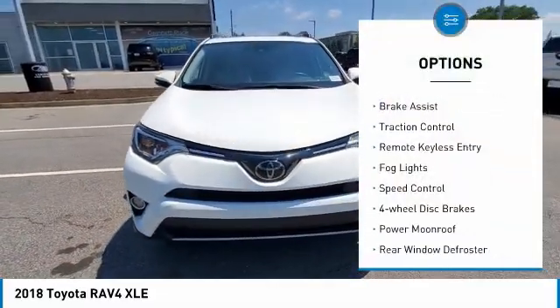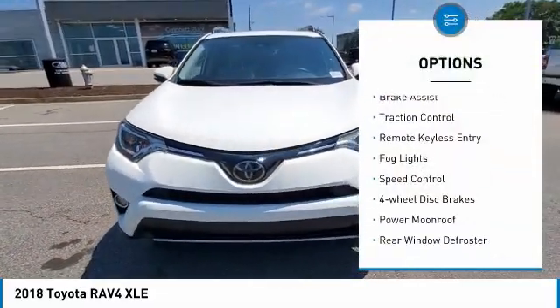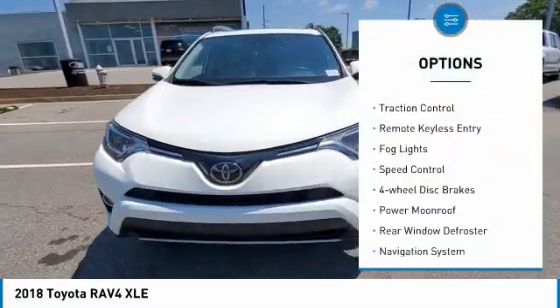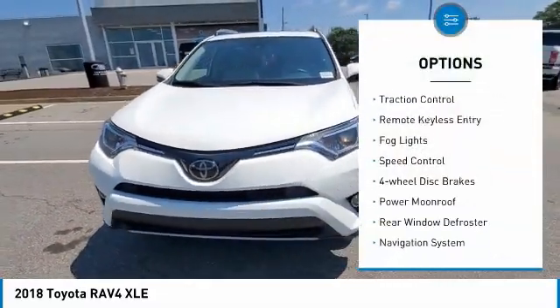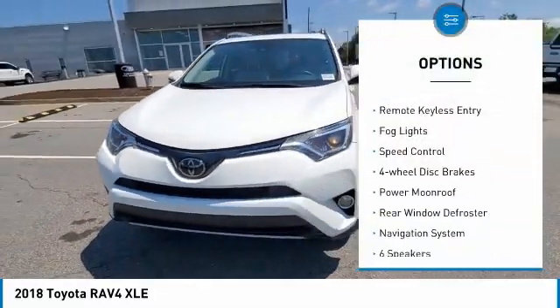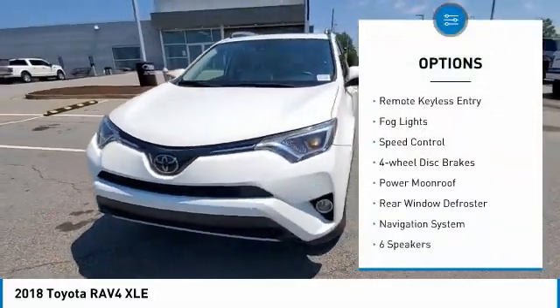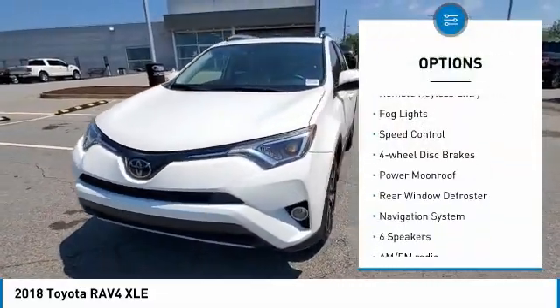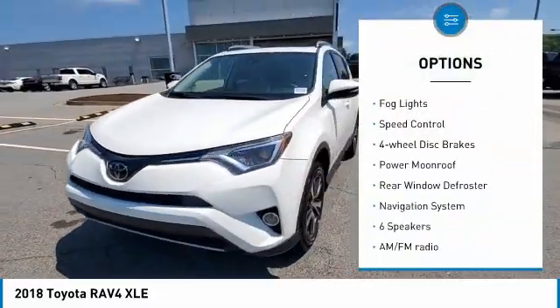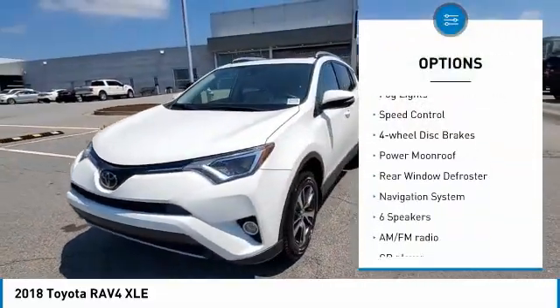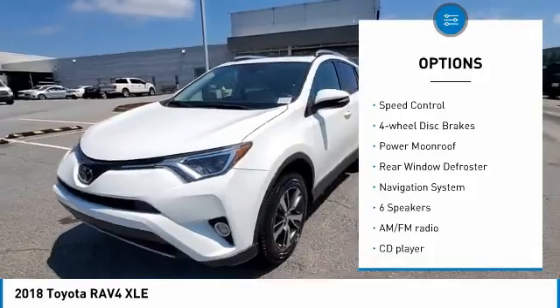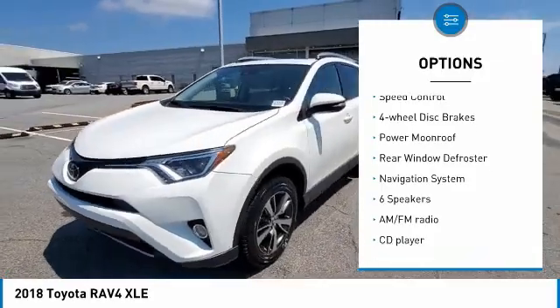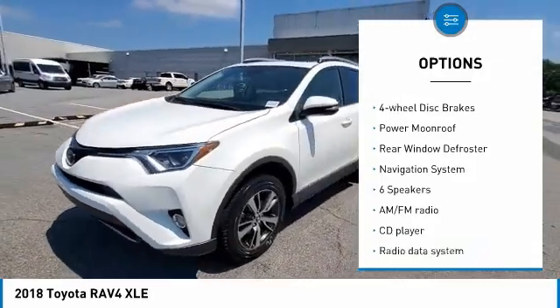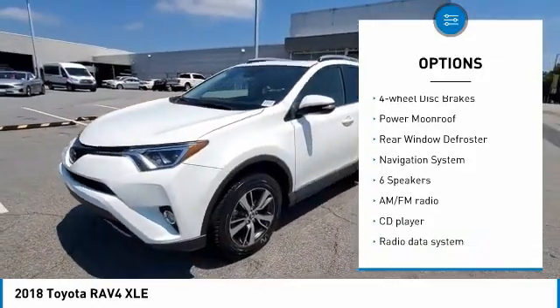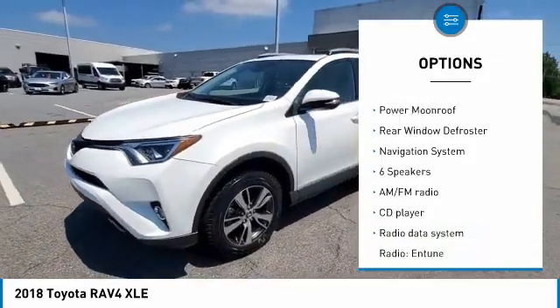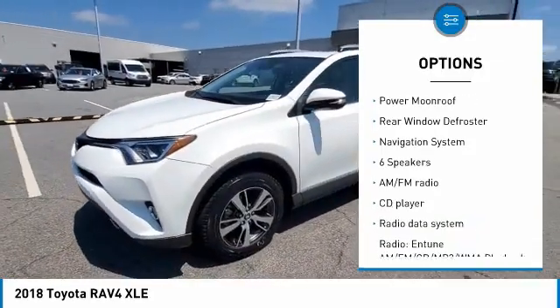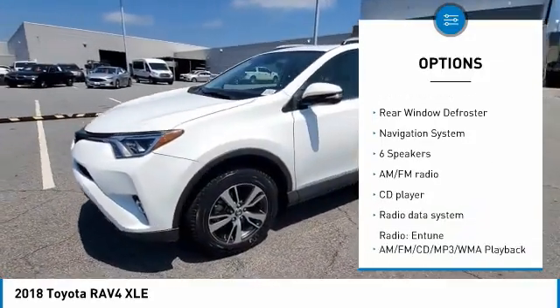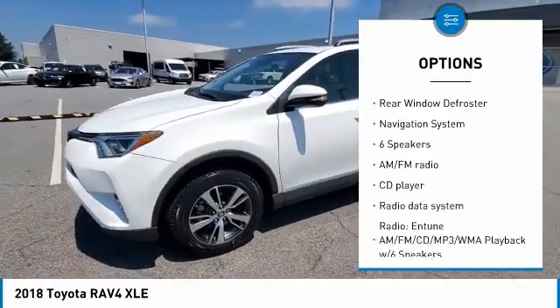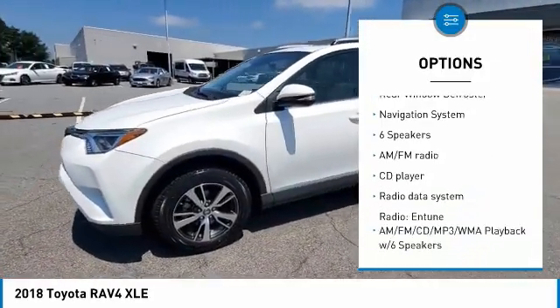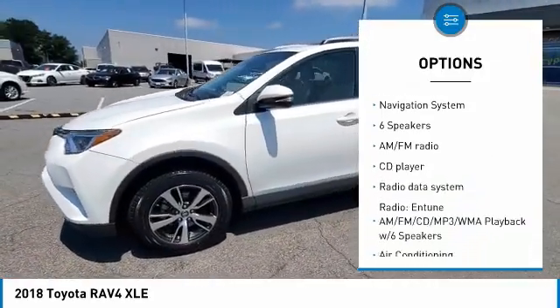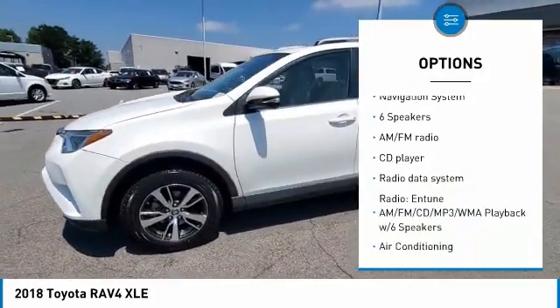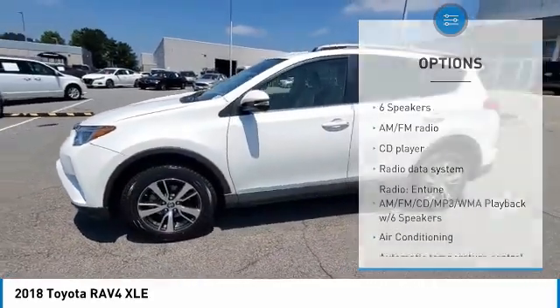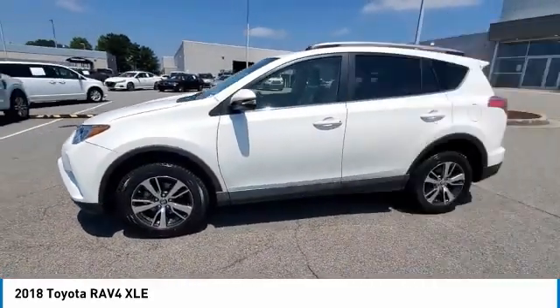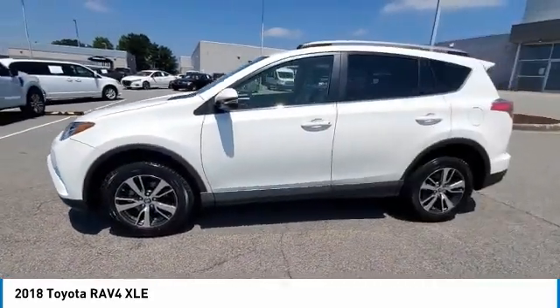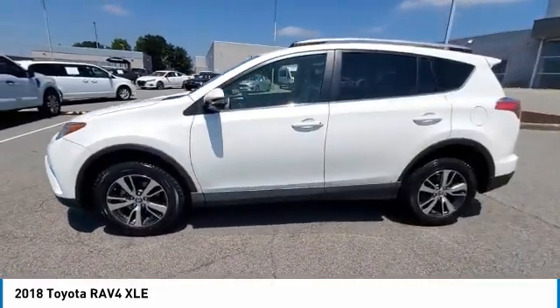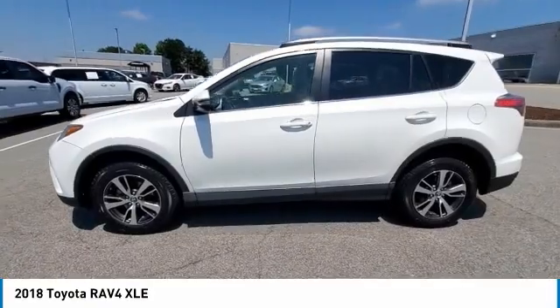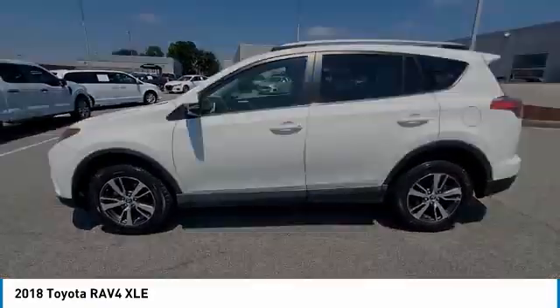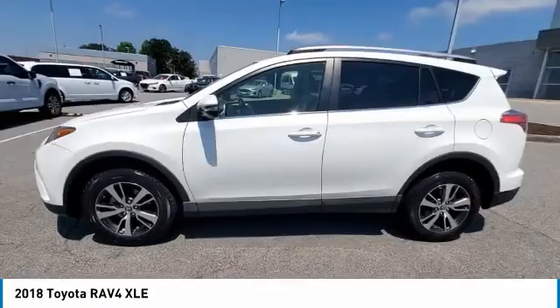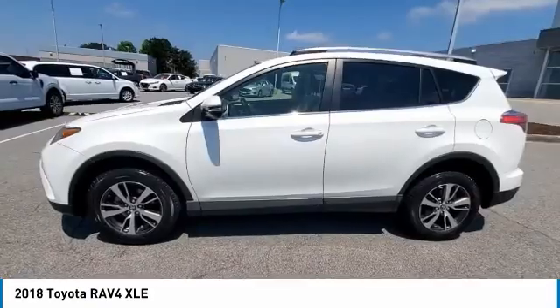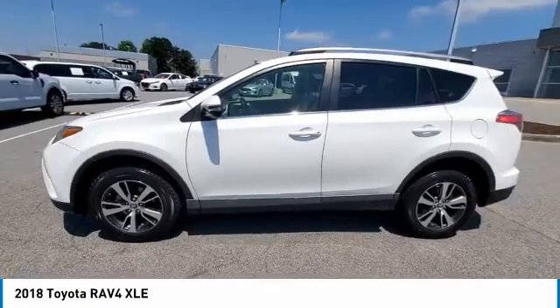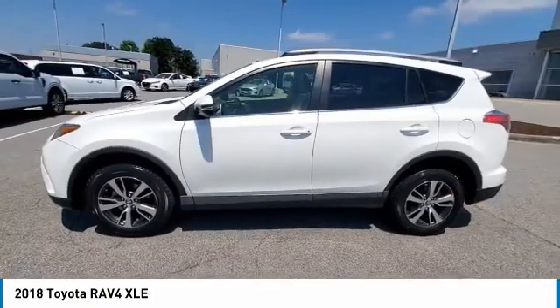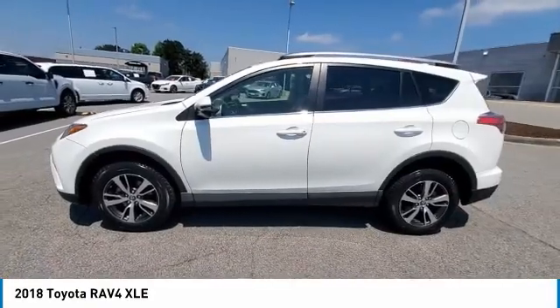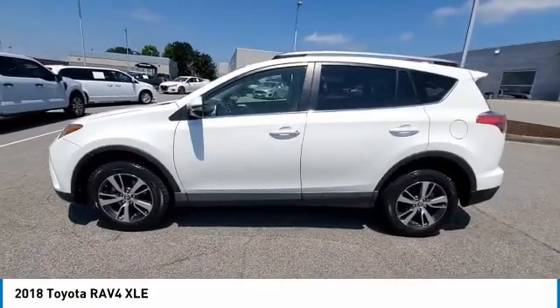Alloy wheels. Brake assist. Traction control. Remote keyless entry. Fog lights. Speed control. Four wheel disc brakes. Power moonroof. Rear window defroster.